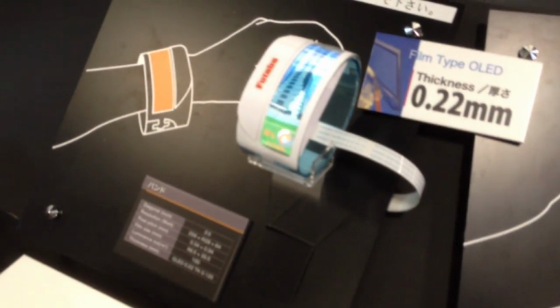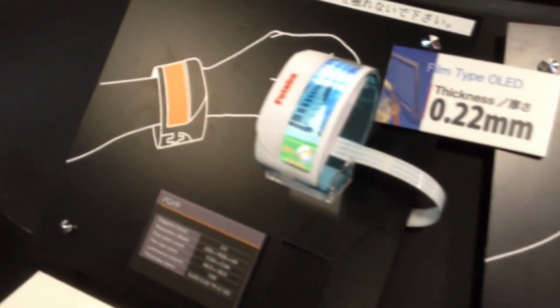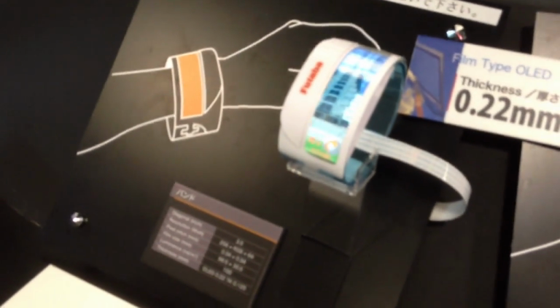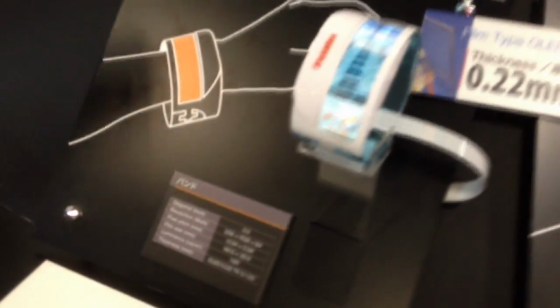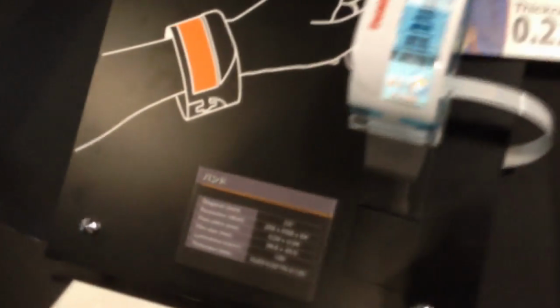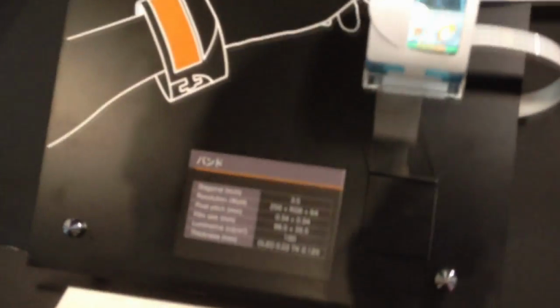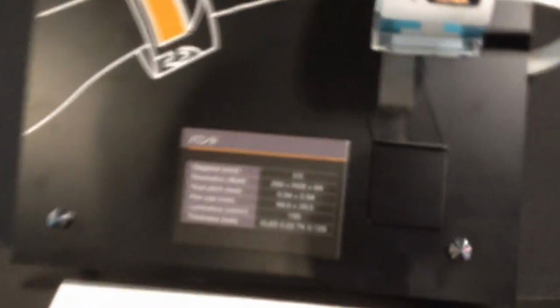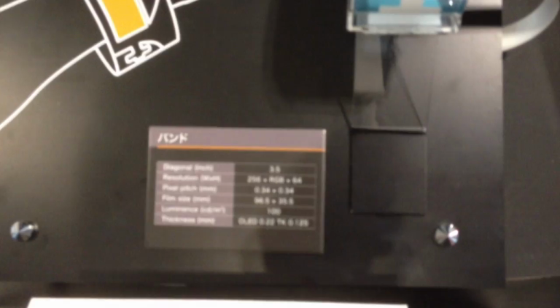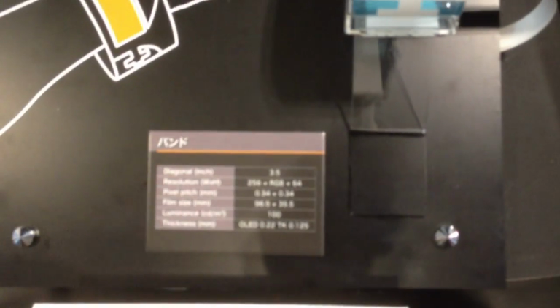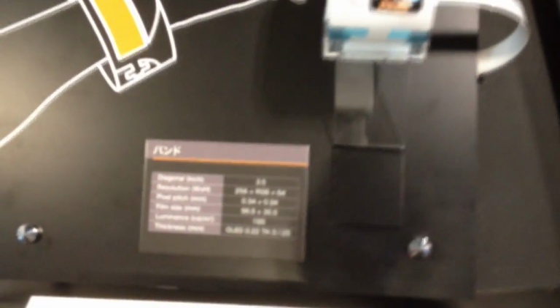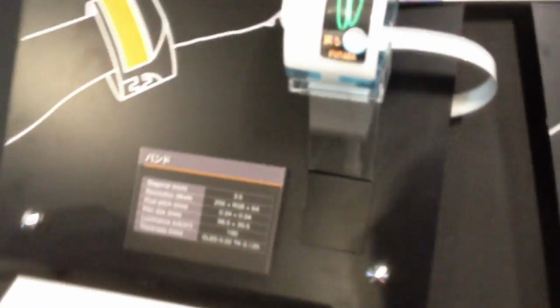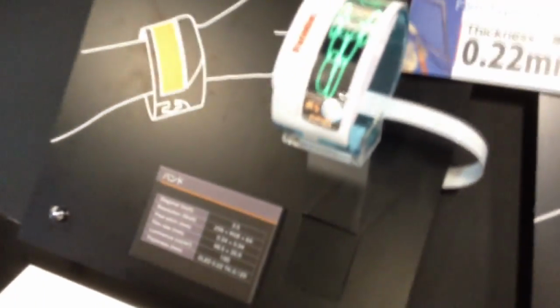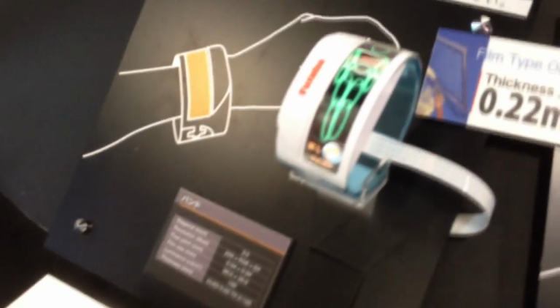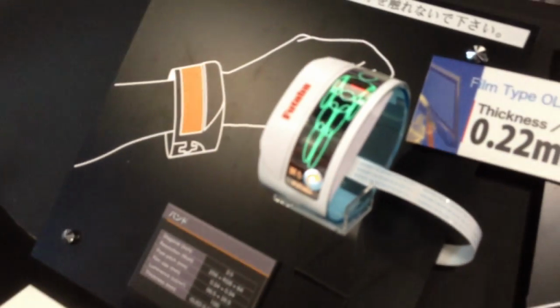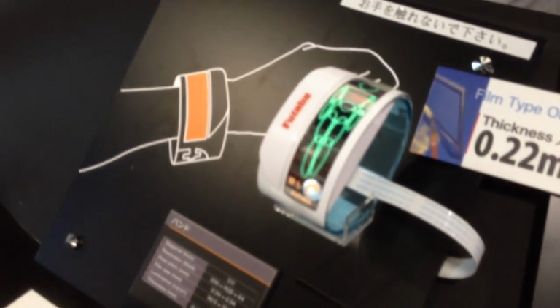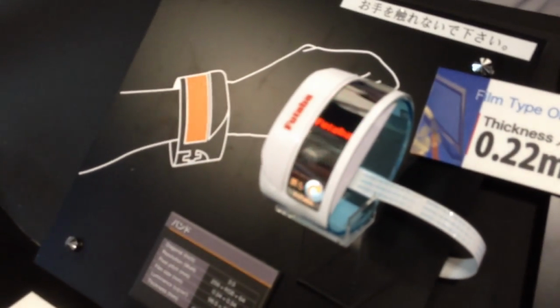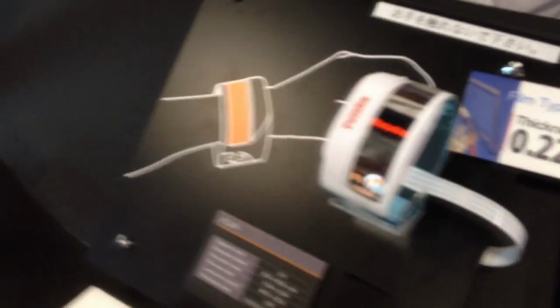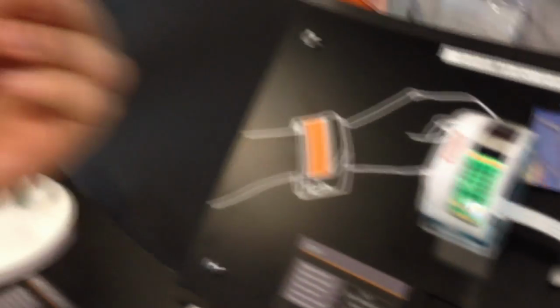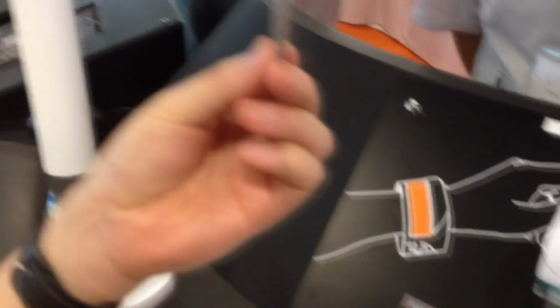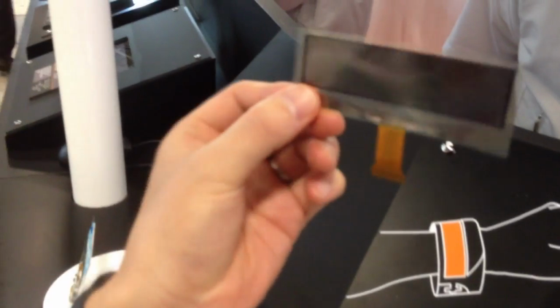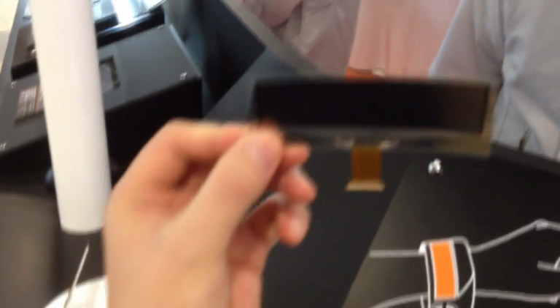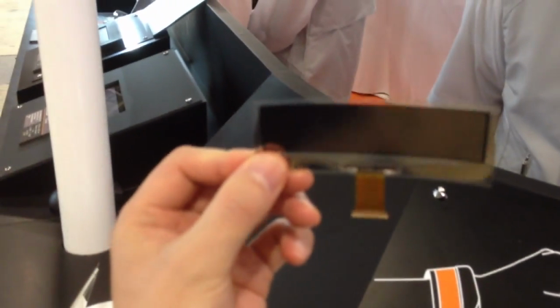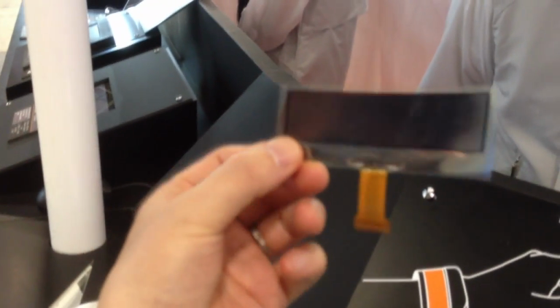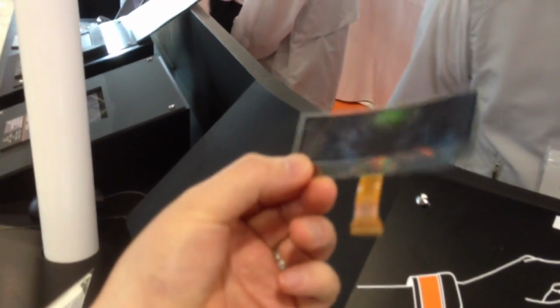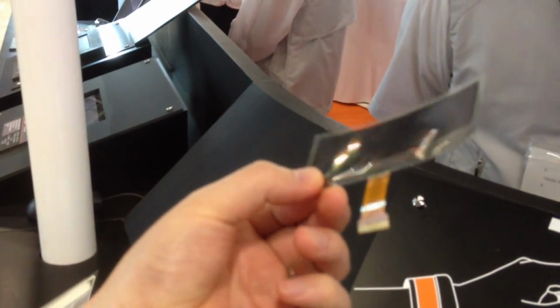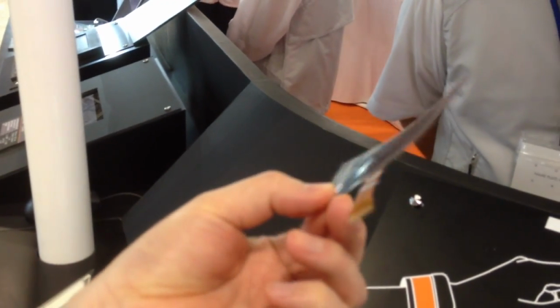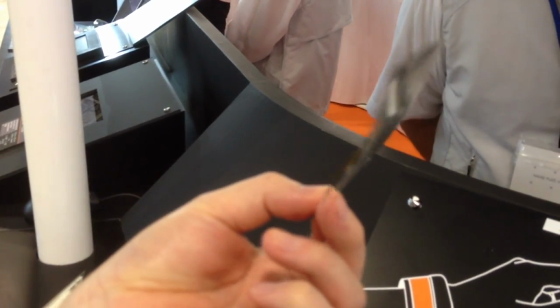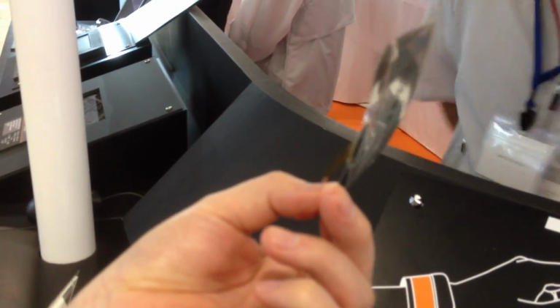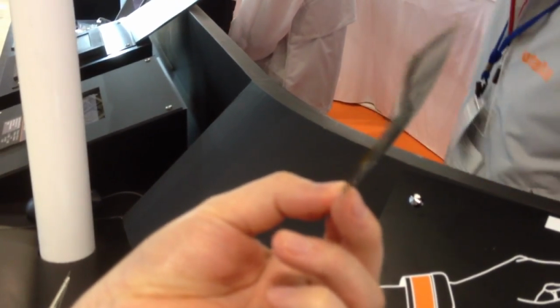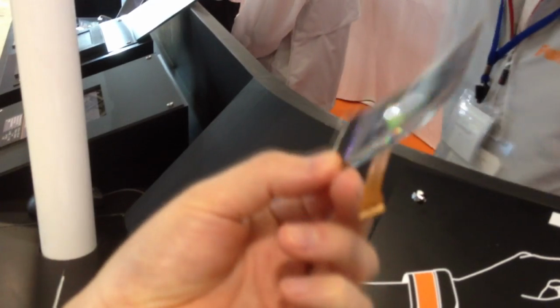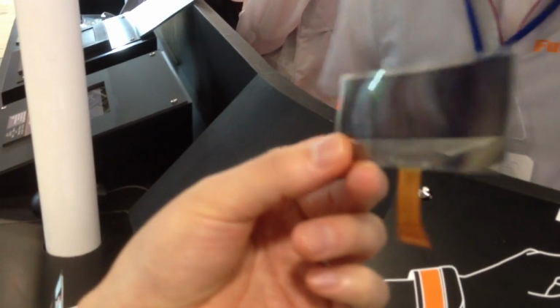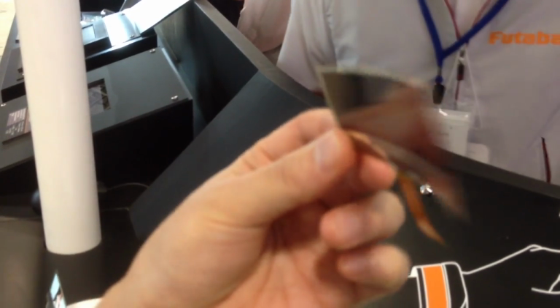This is the 3.5 inch, 256 by 64 — a very long aspect ratio. This is the actual film sample, very thin and flexible.